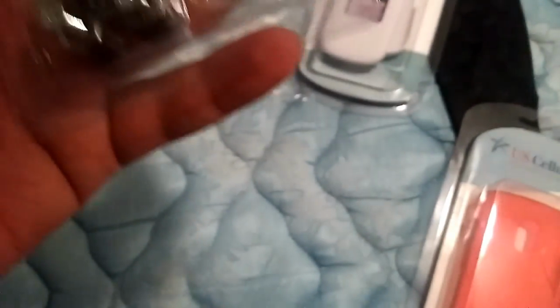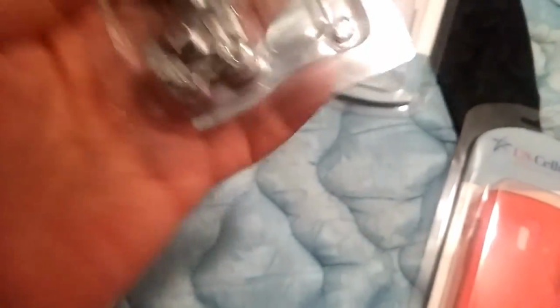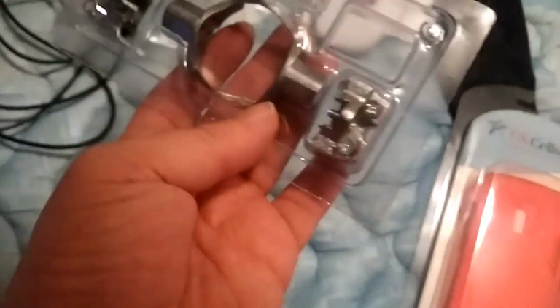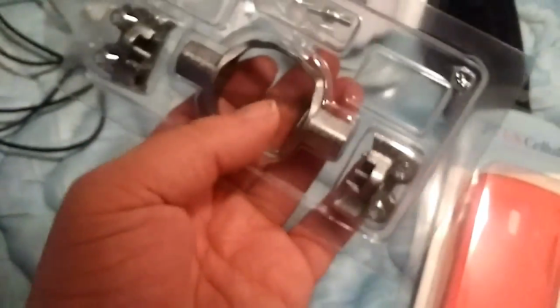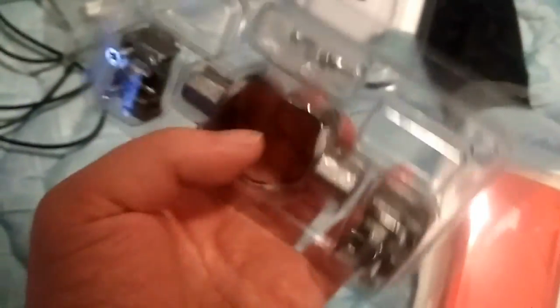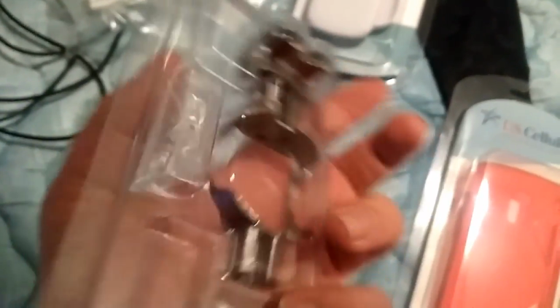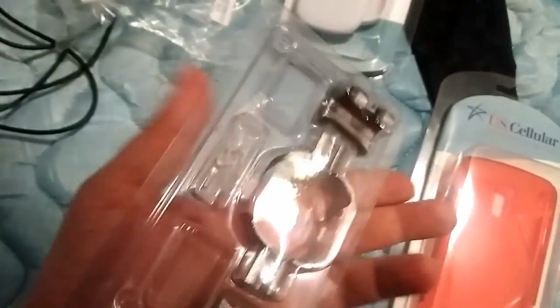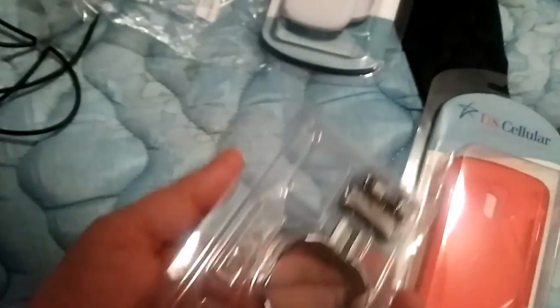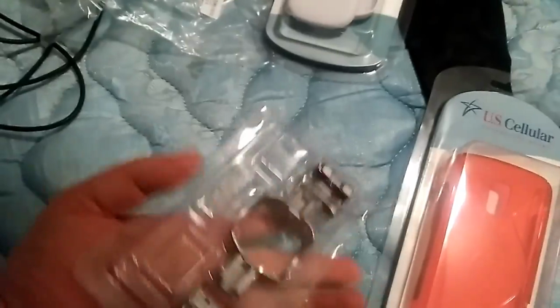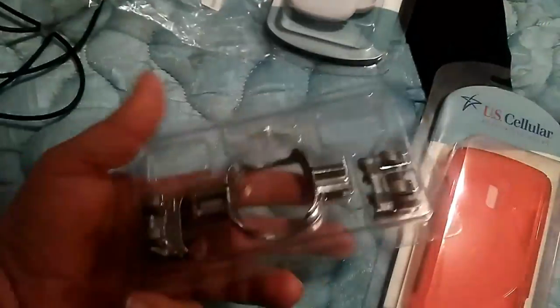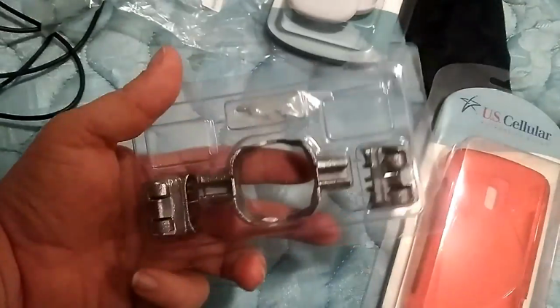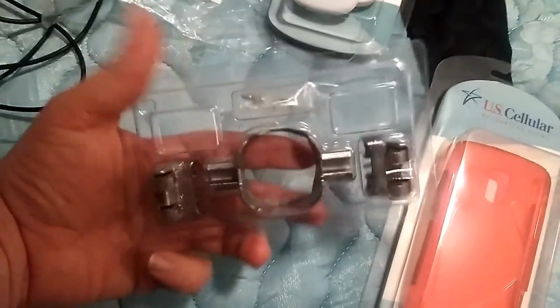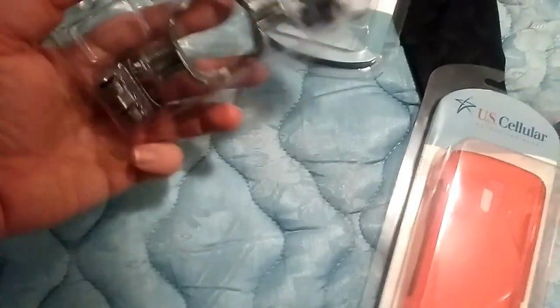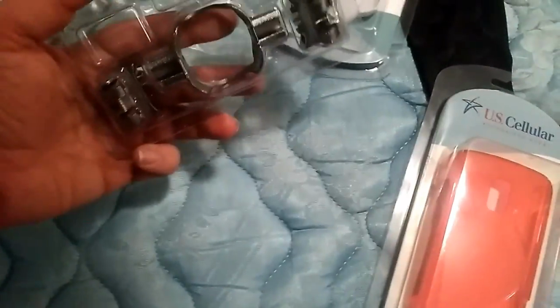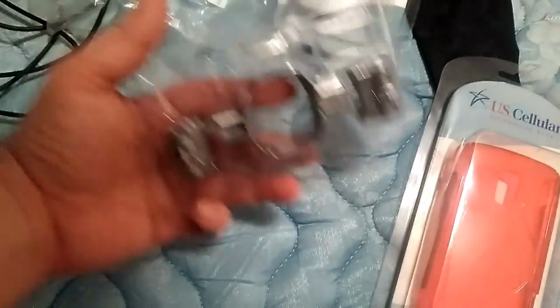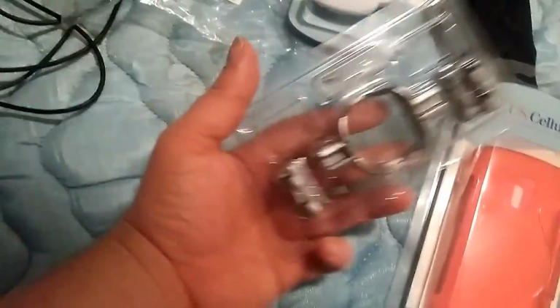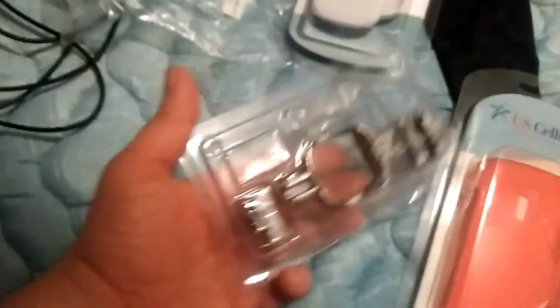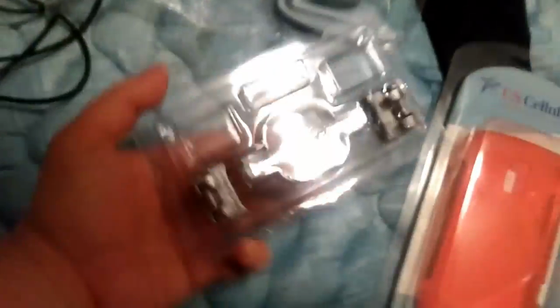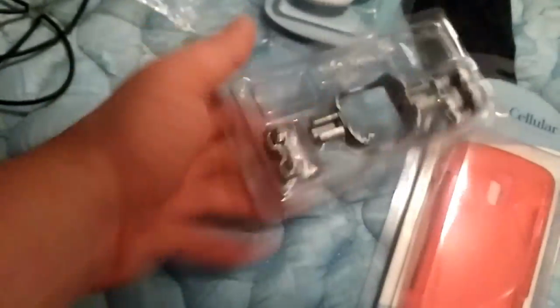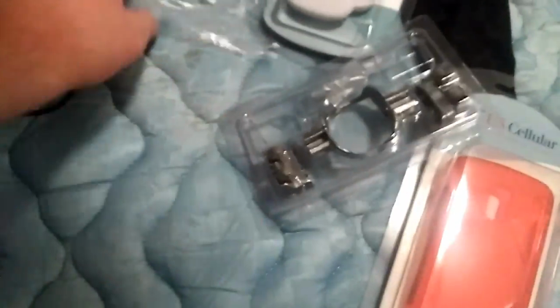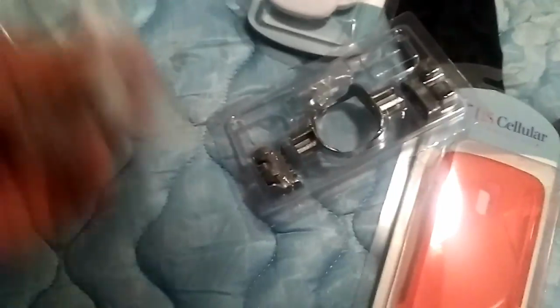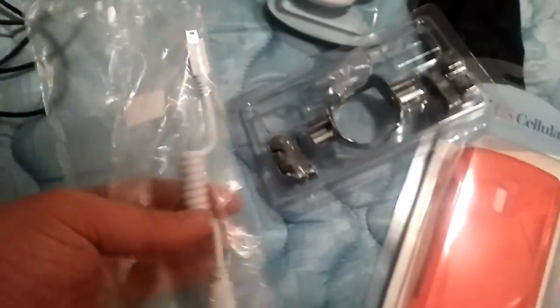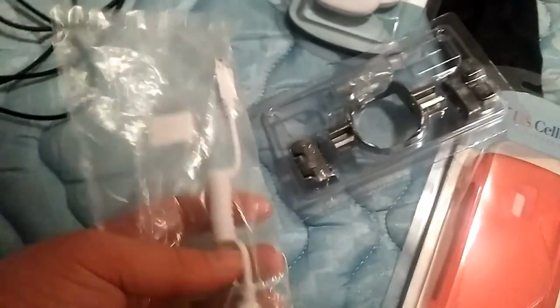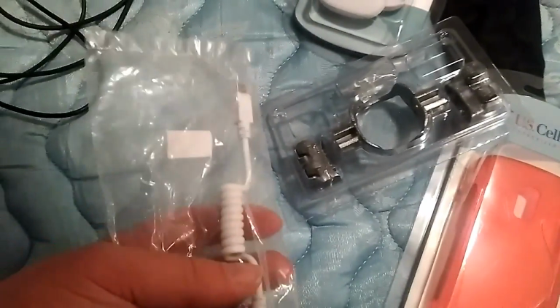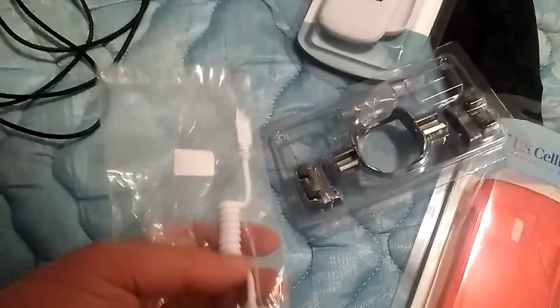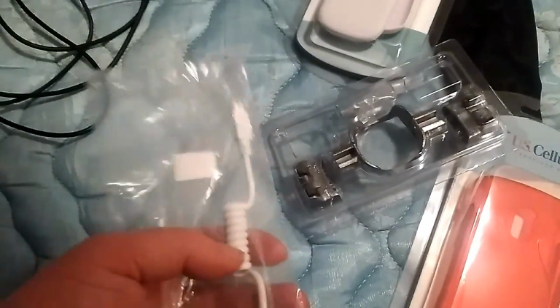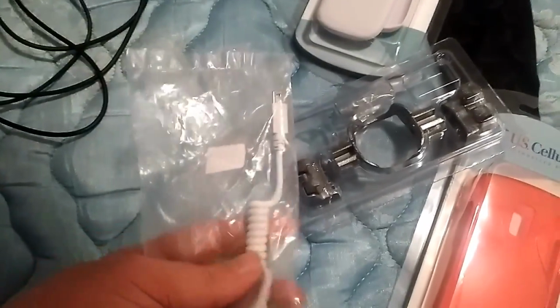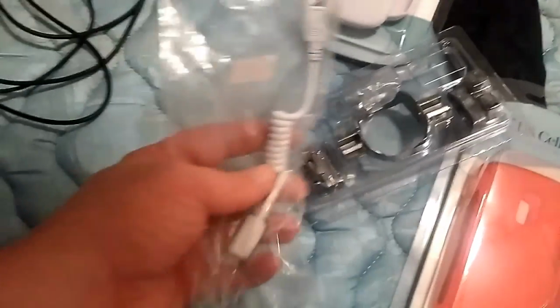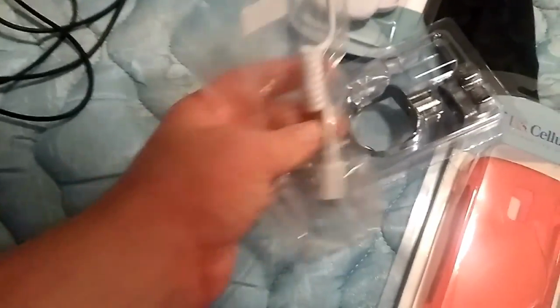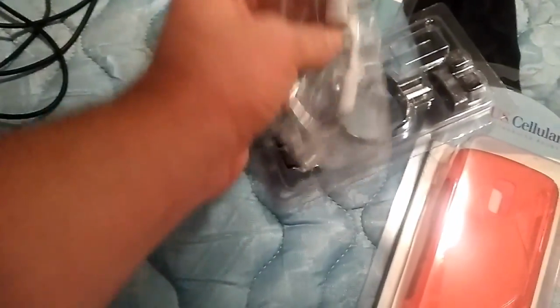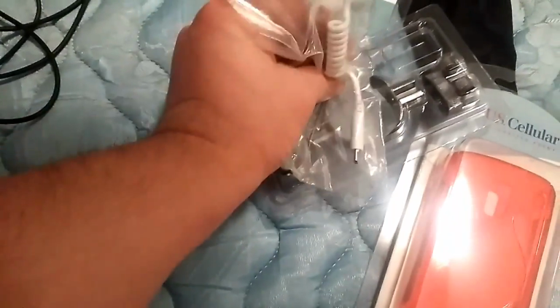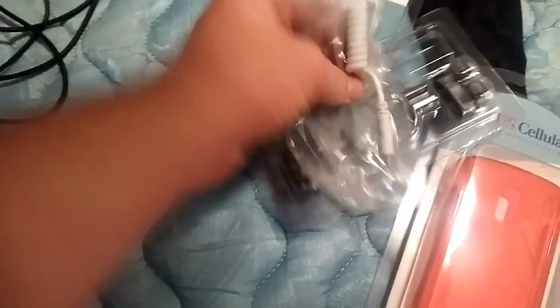Now these things — there's a lot of these — these are one of those security things to hold the phones up. I just want to show that off. These are the chargers that they use to charge the phones whenever they're in there — see, that would go in there.